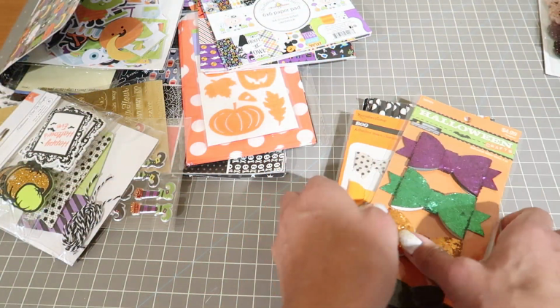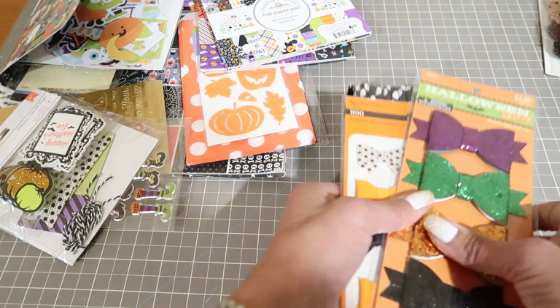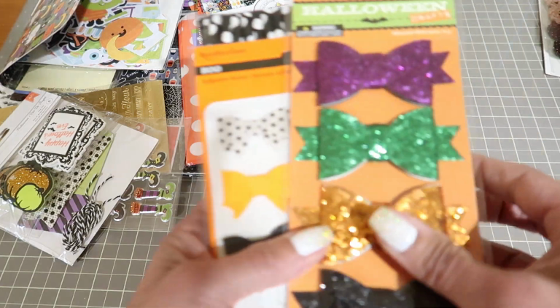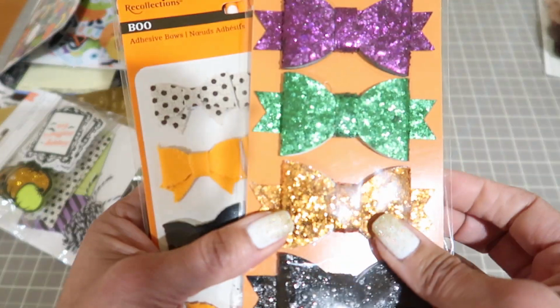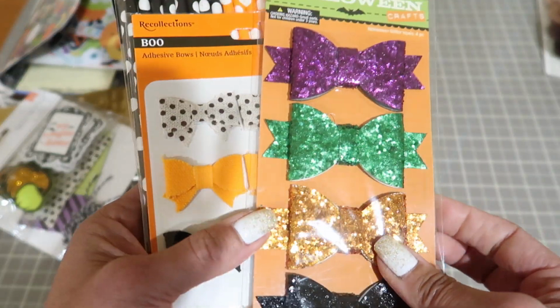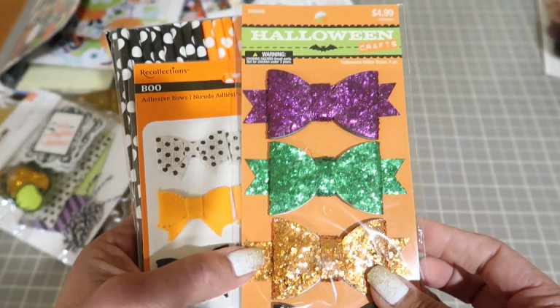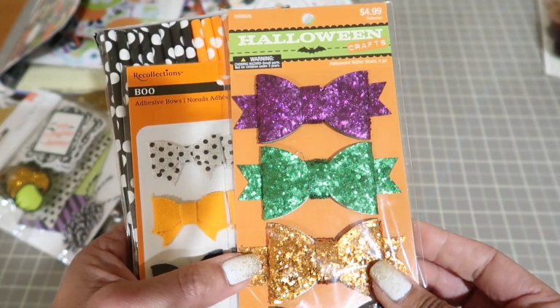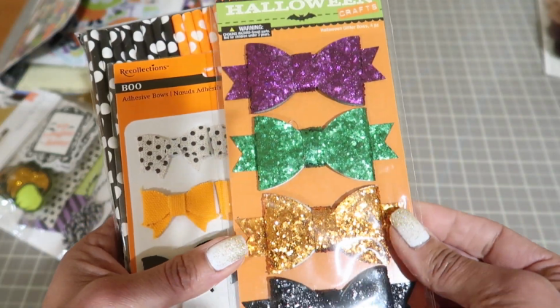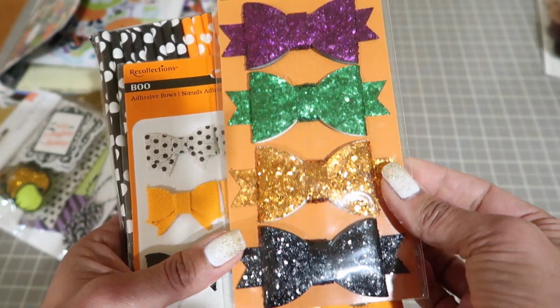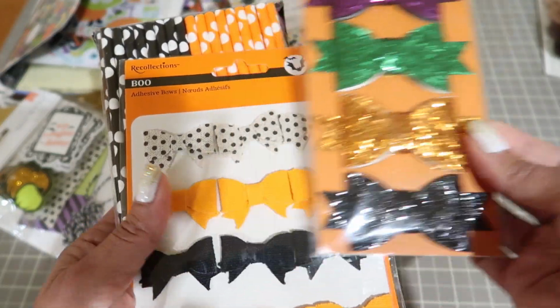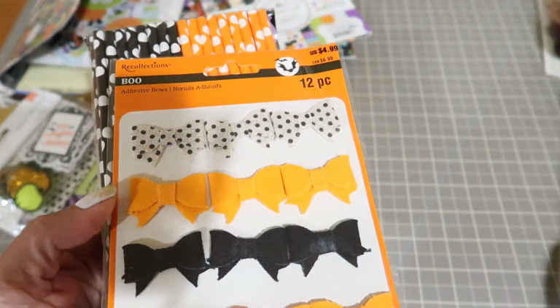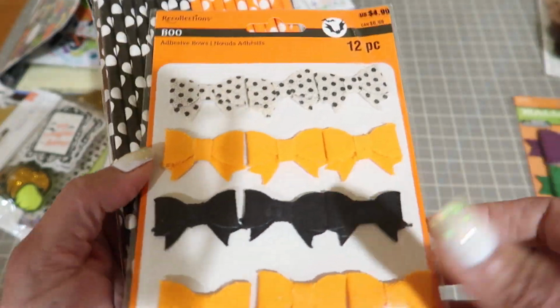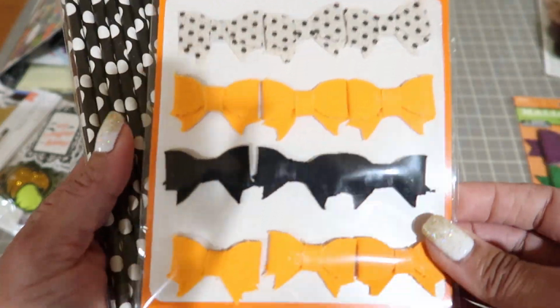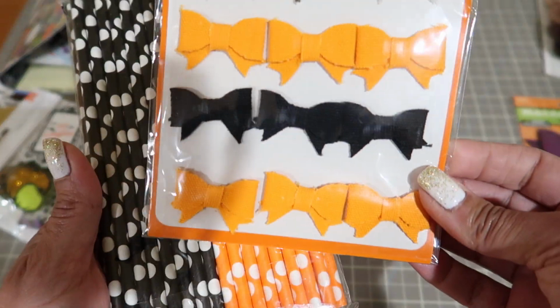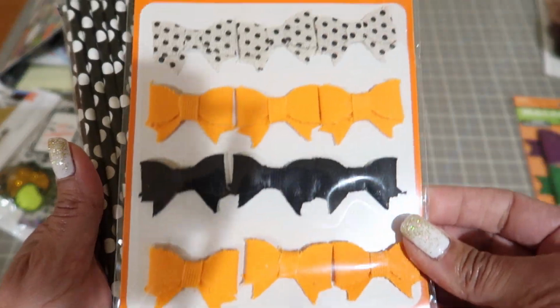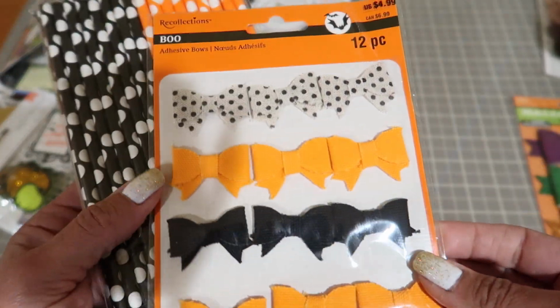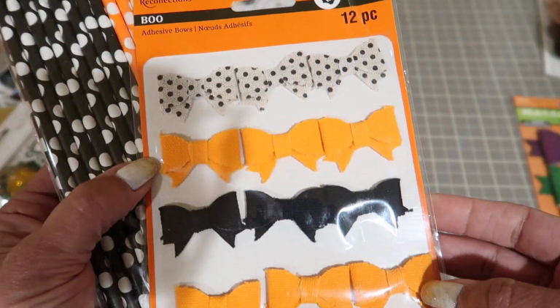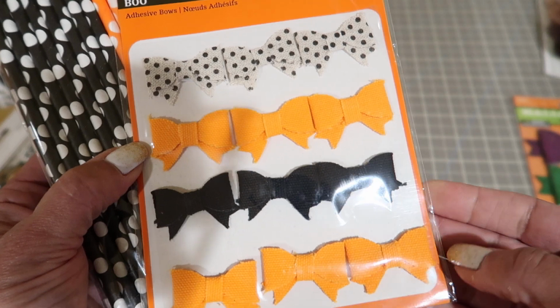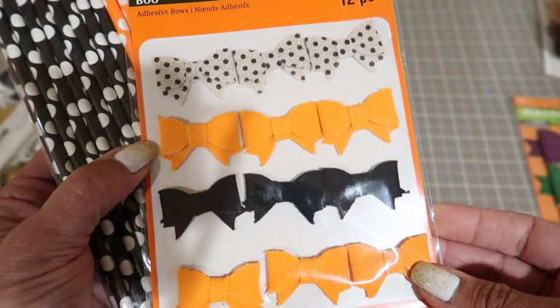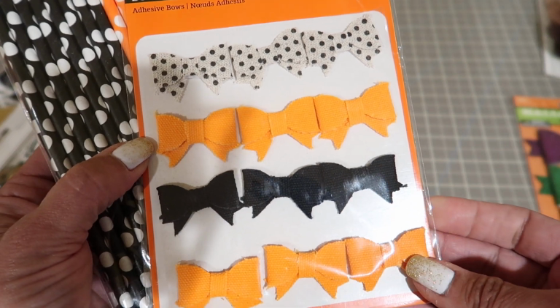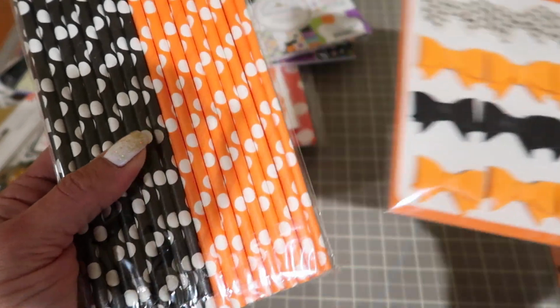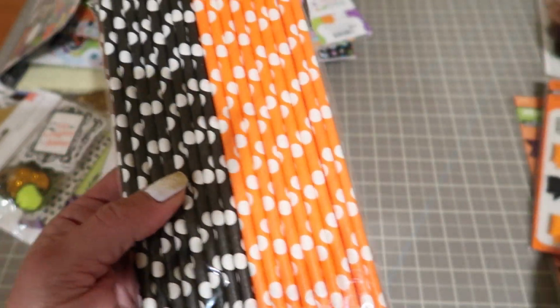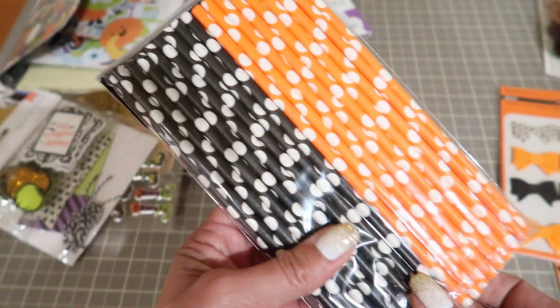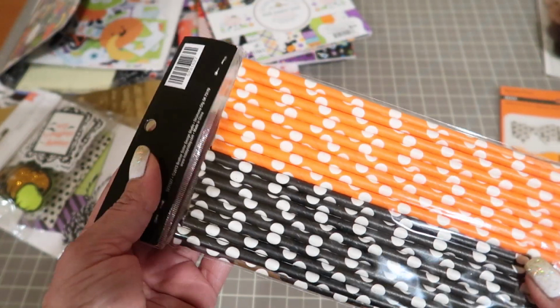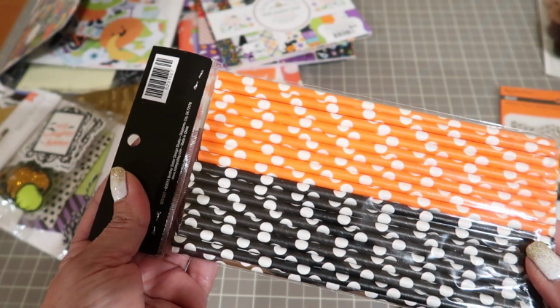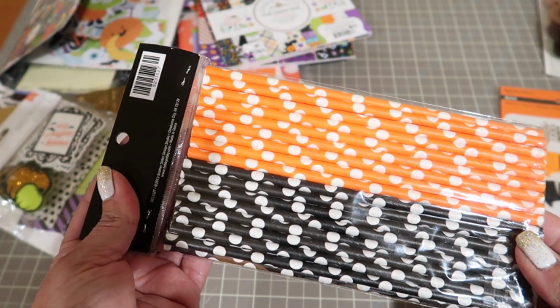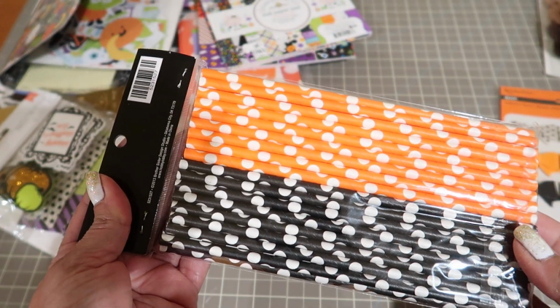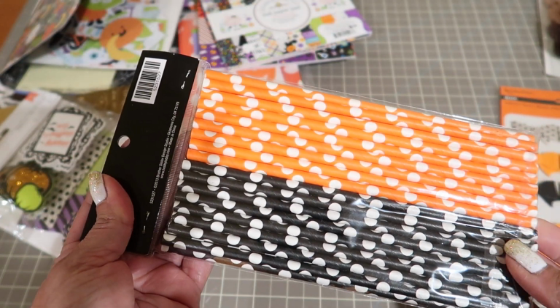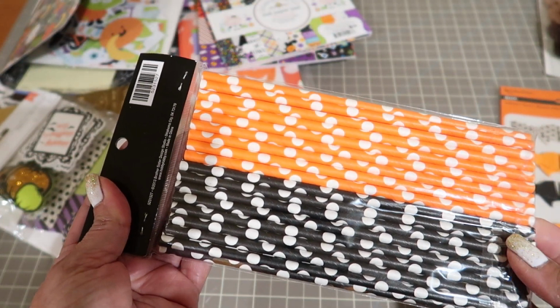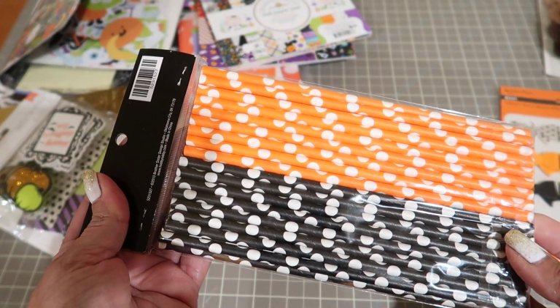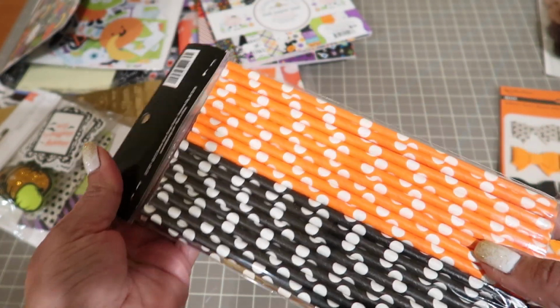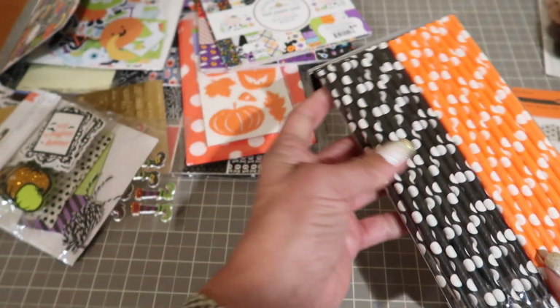You're going to get these glittered bows. These bows are more fabric. You're going to get these straws - you can make cute rosettes.